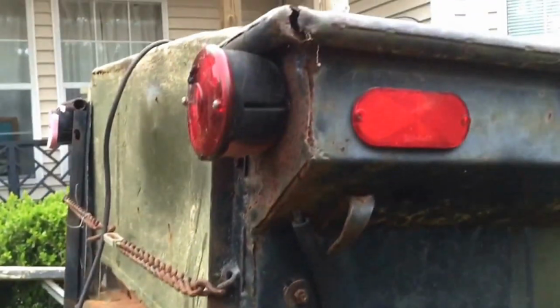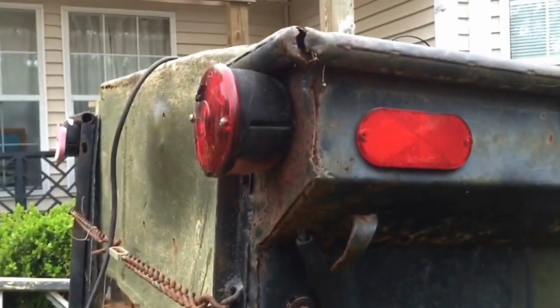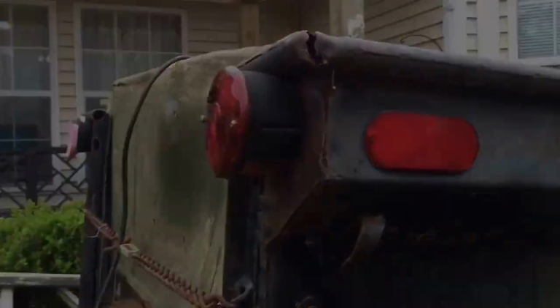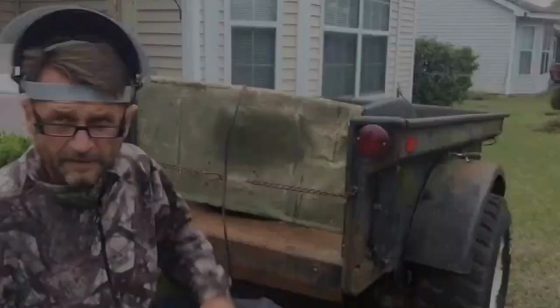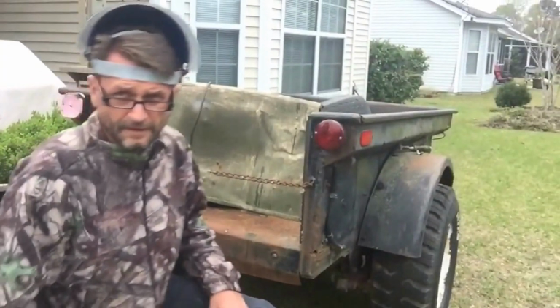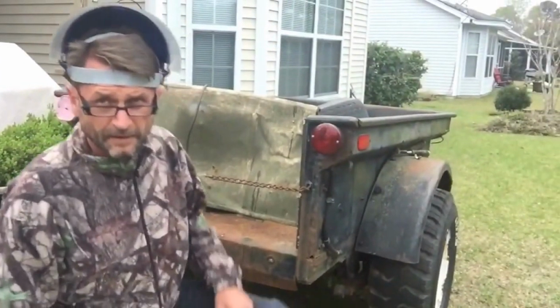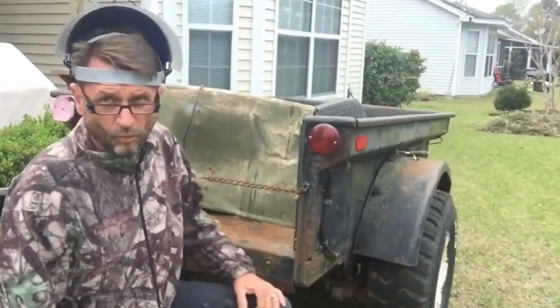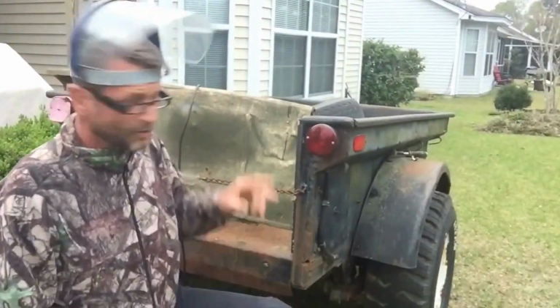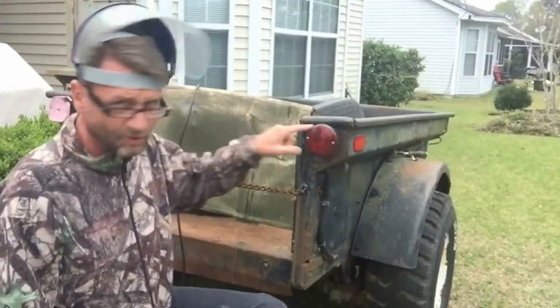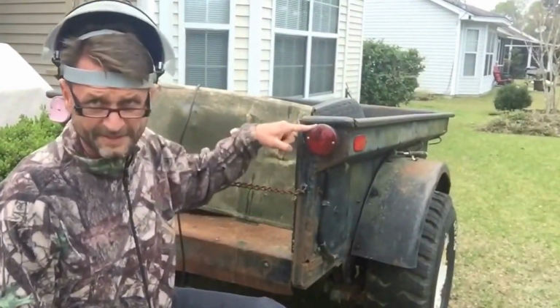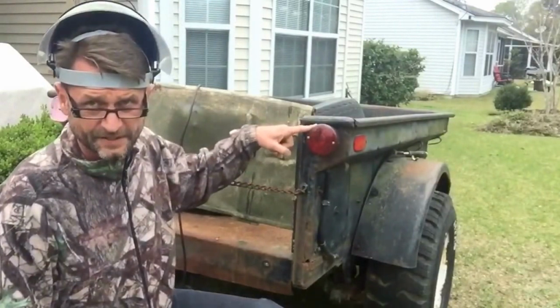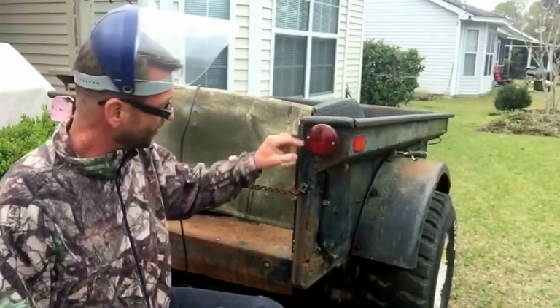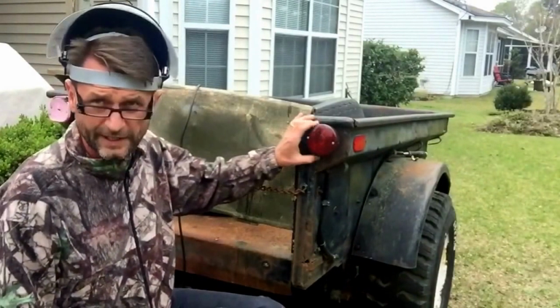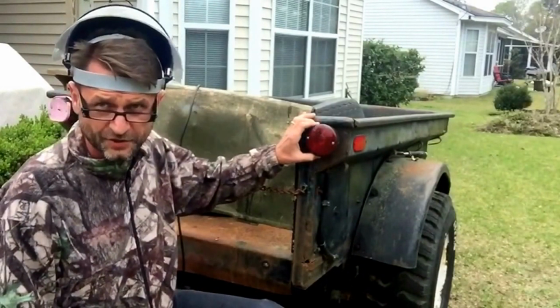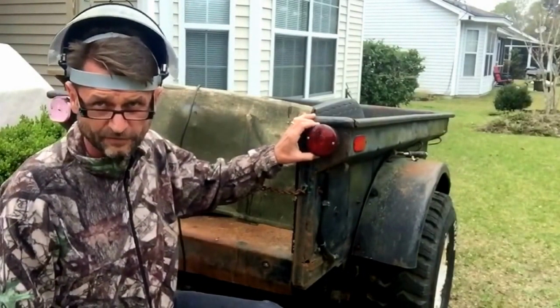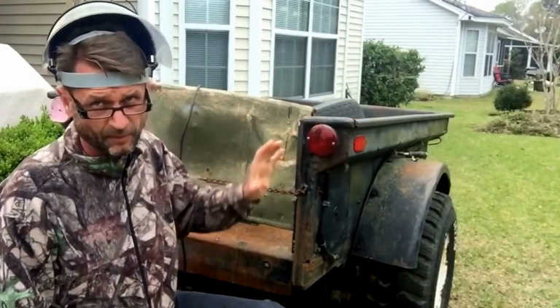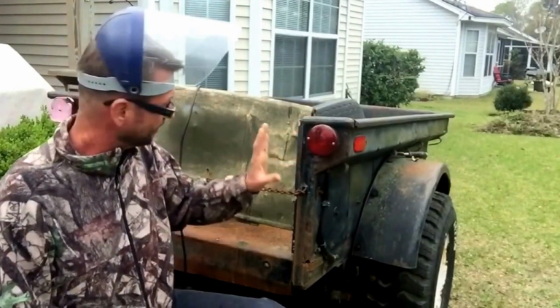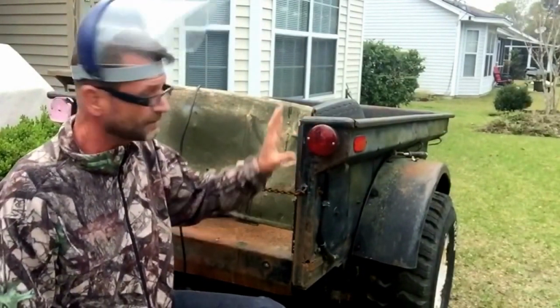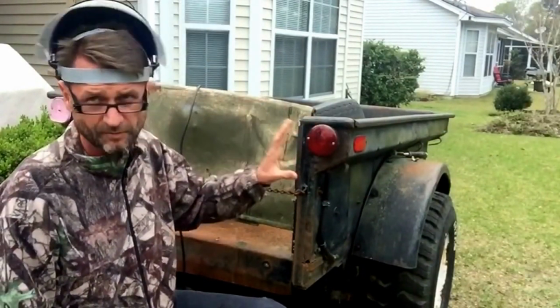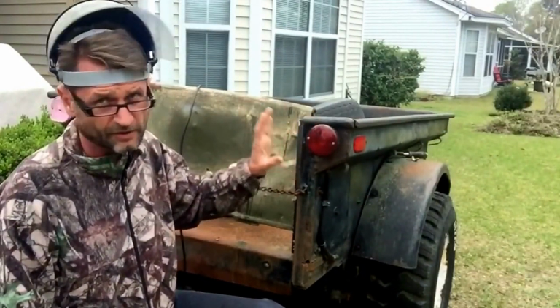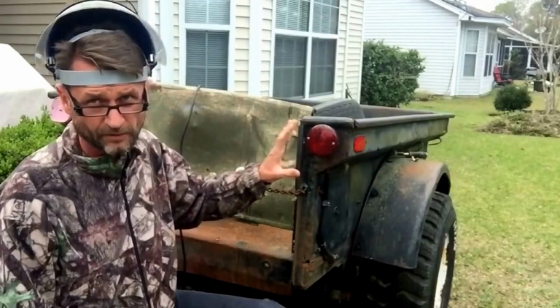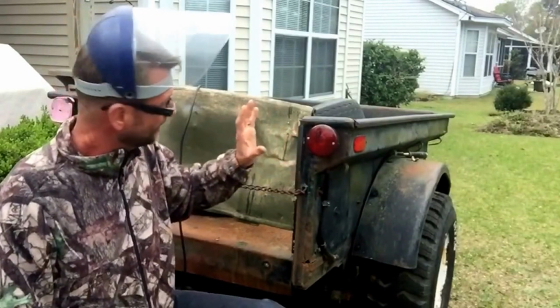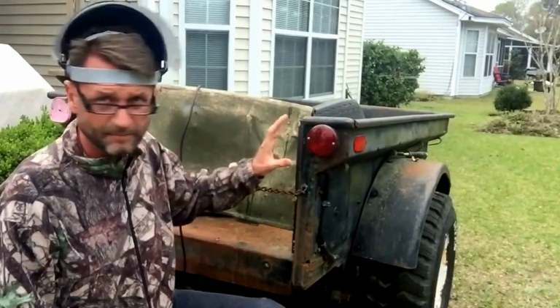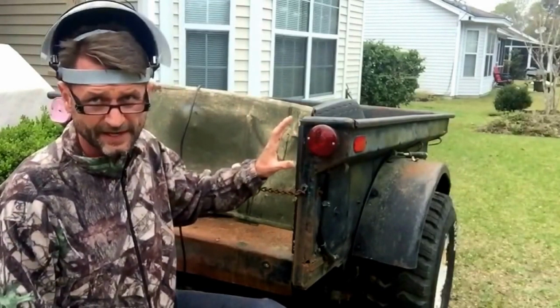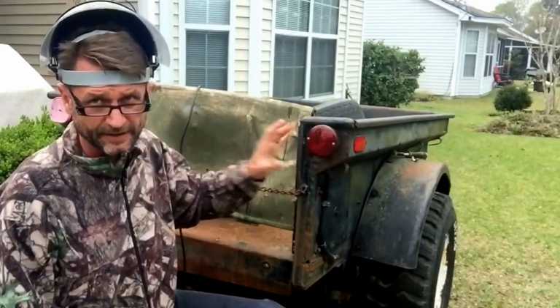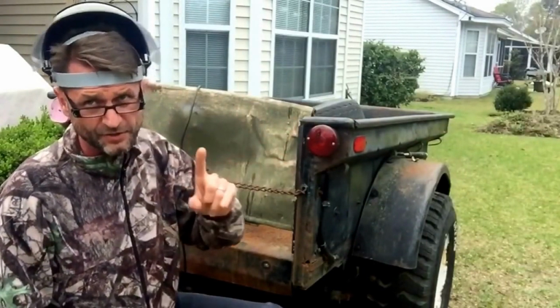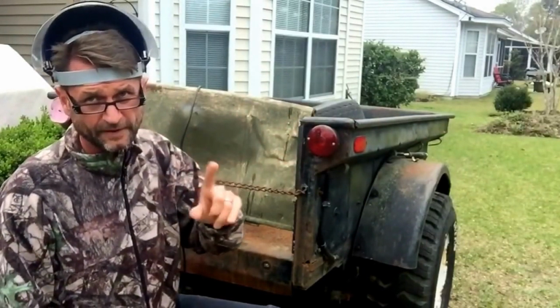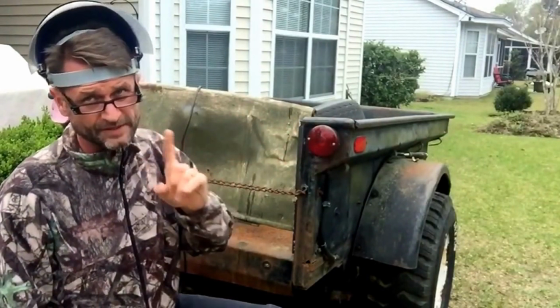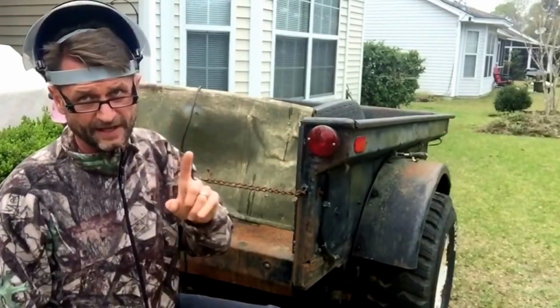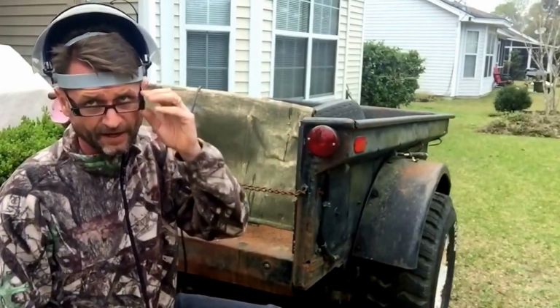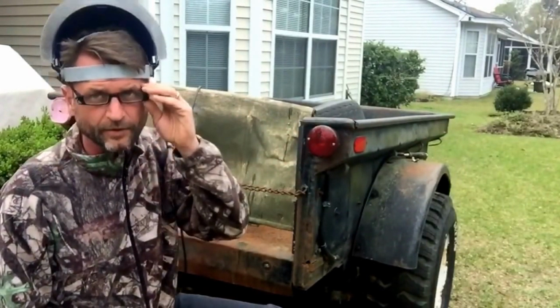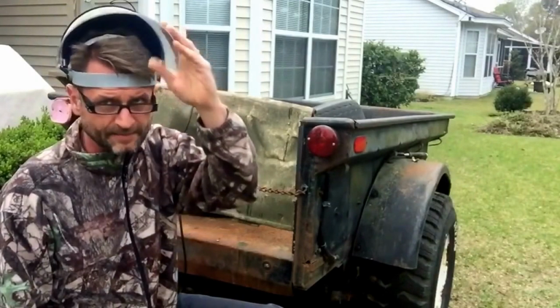I'm gonna show you how to restore this. When you're removing these old parts like this, you want to be really gentle and careful. Take them apart very slowly — soak them down with Kroil or PB Blaster or that kind of thing. Make sure you wear your safety glasses. I got not only one set but